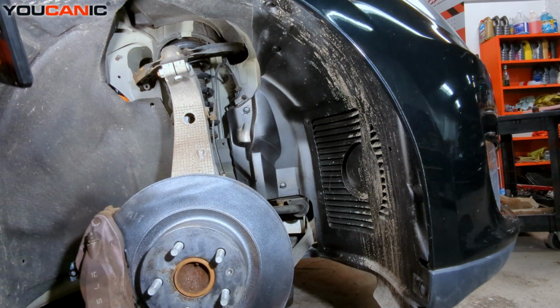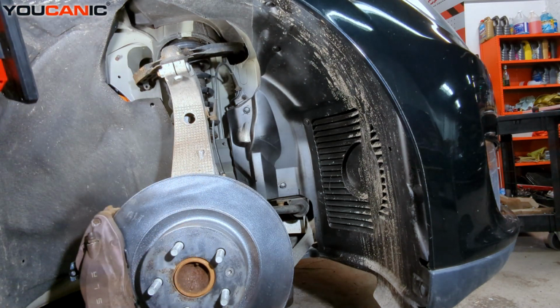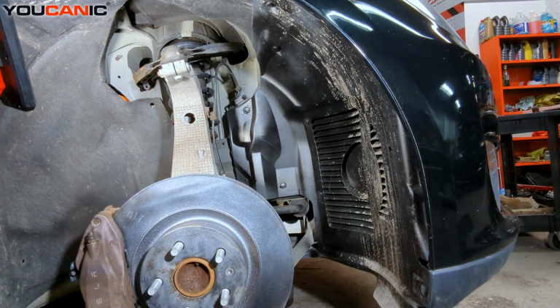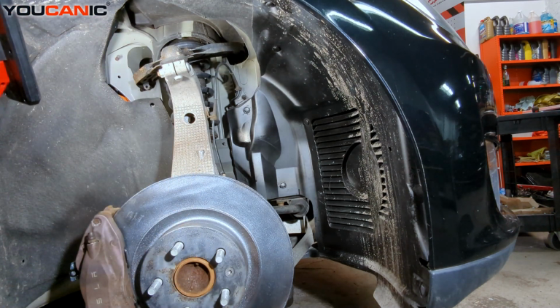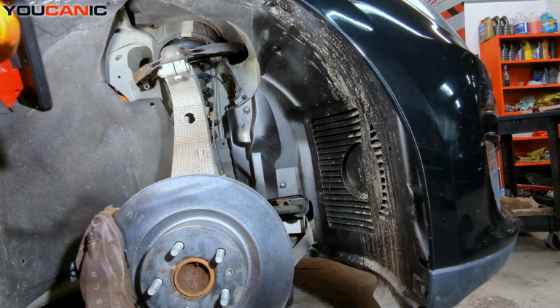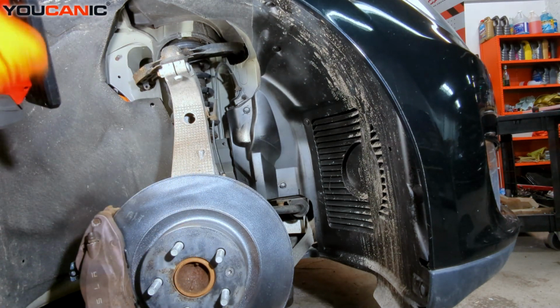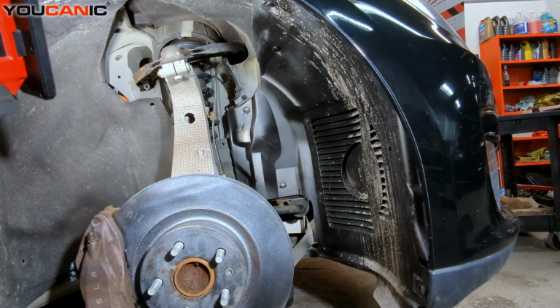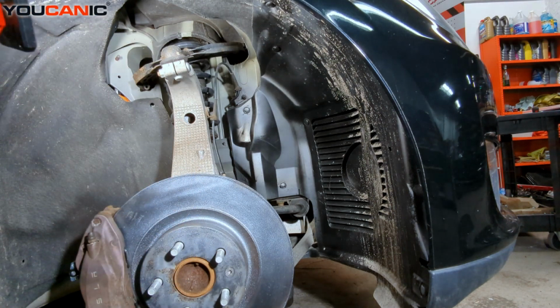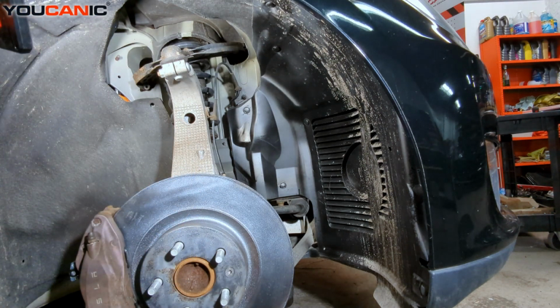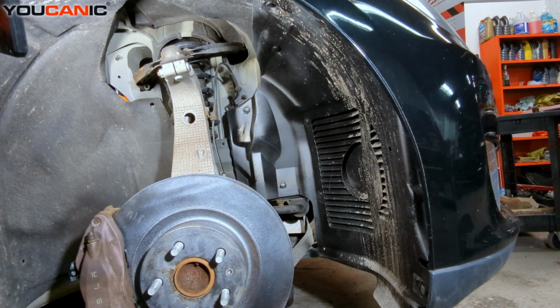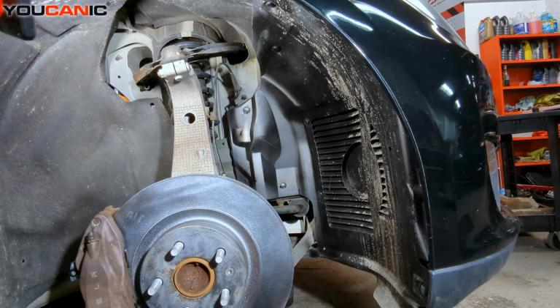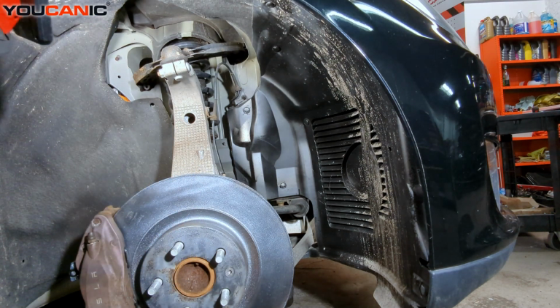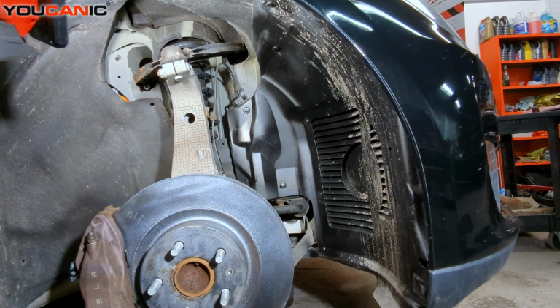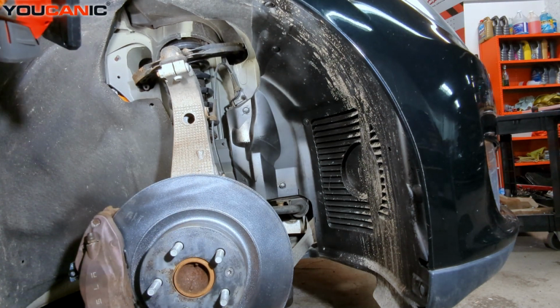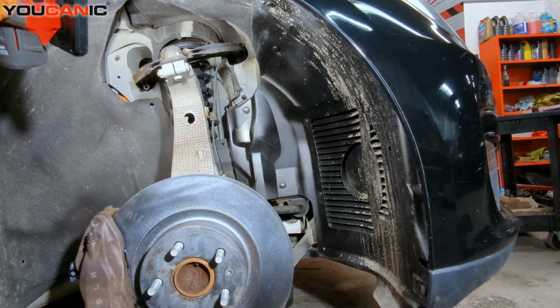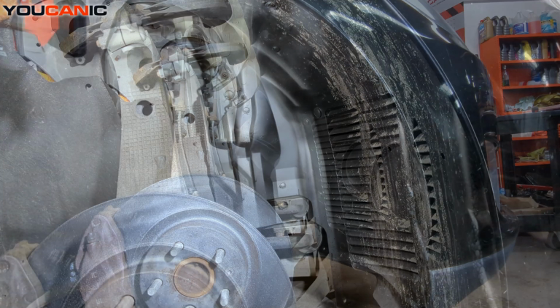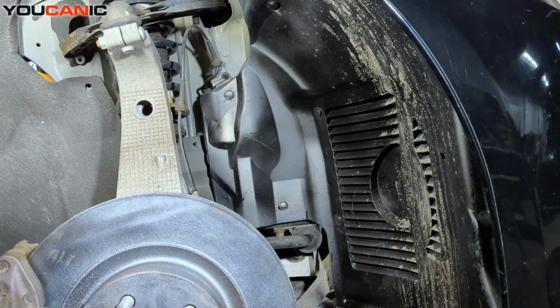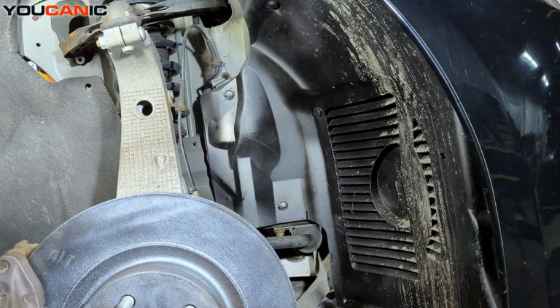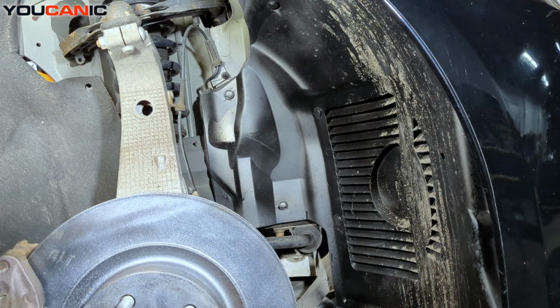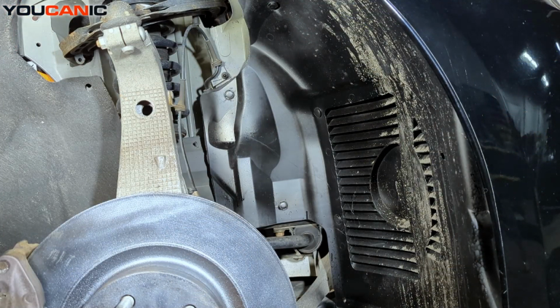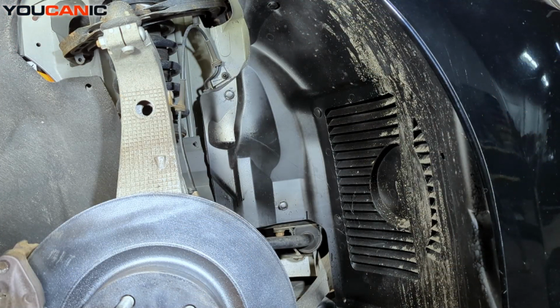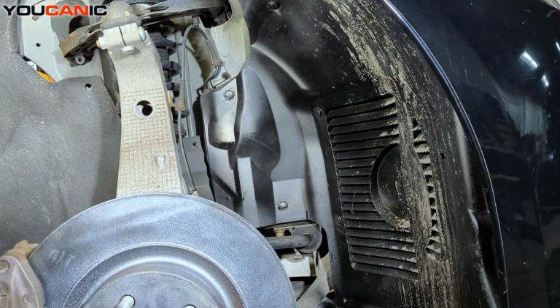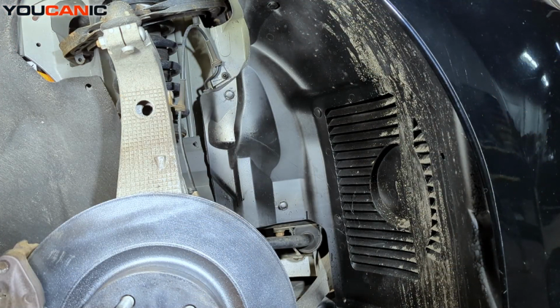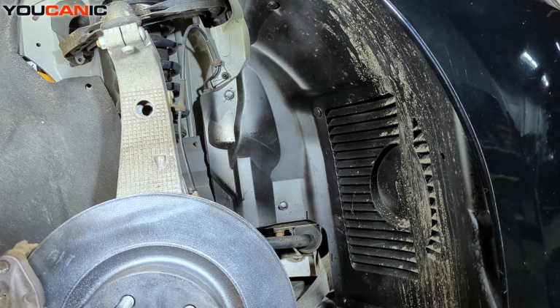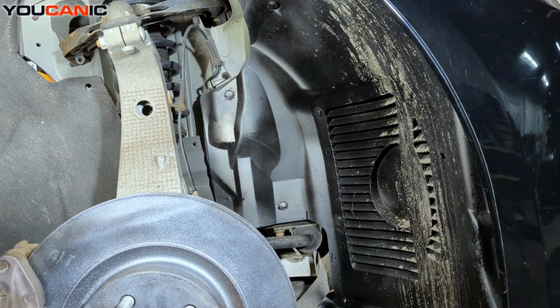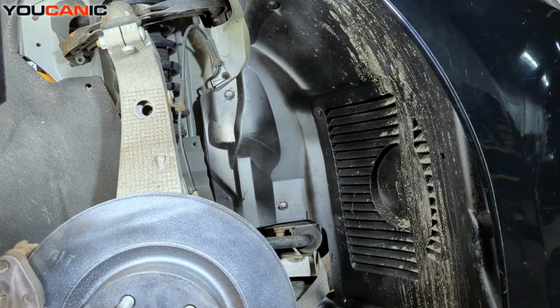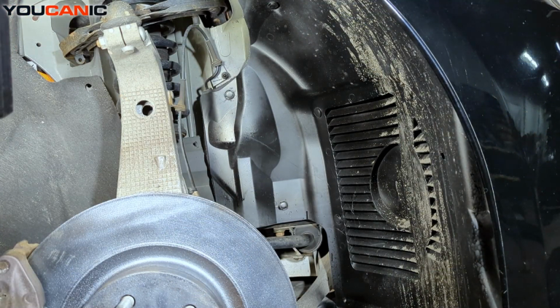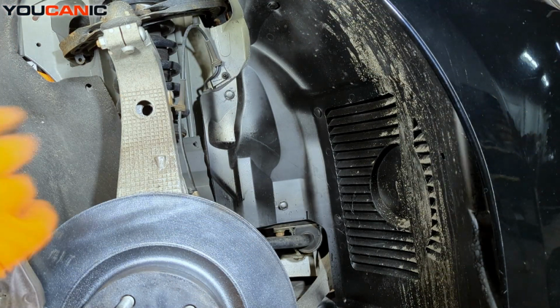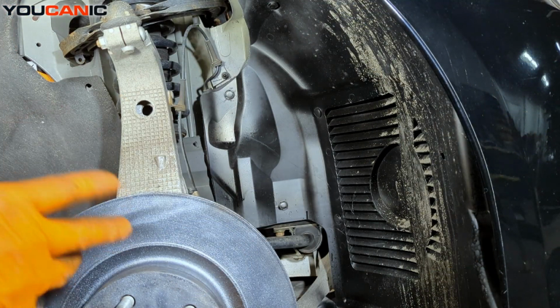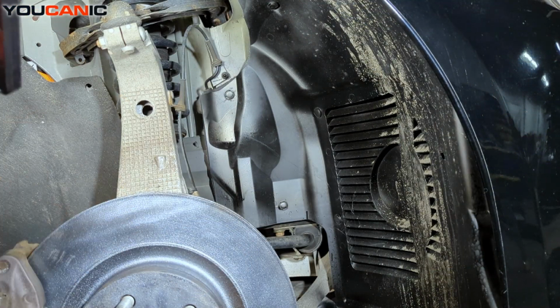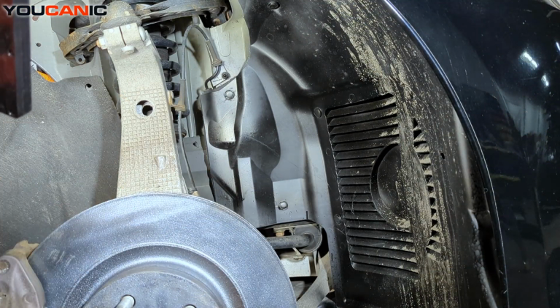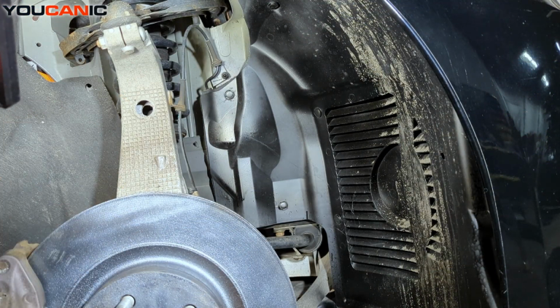This is the front right tire. The left tire you do the same. To start with, you'll want to raise the vehicle, support it on jack stands, and remove the front tire.